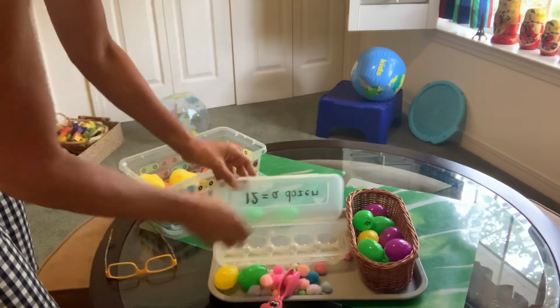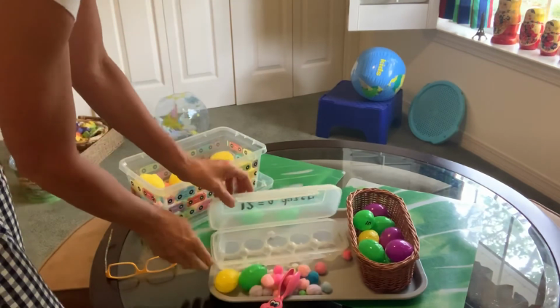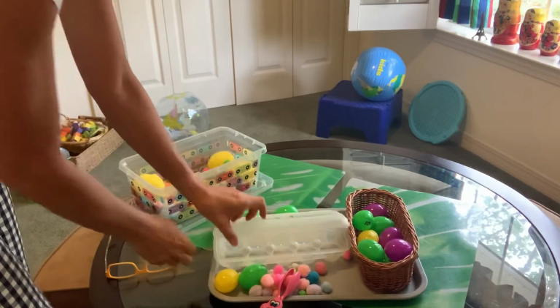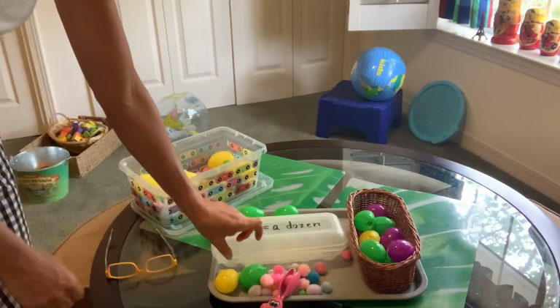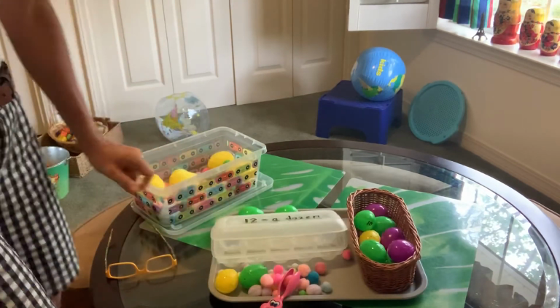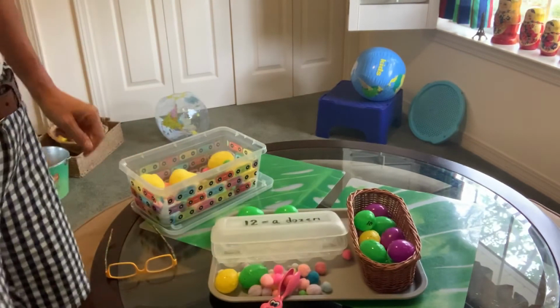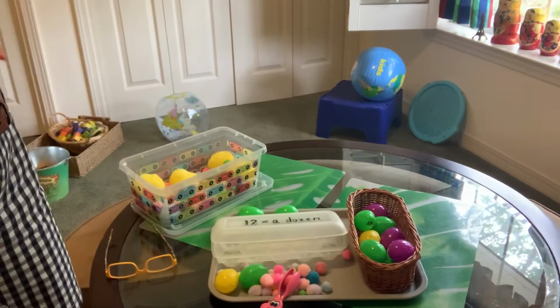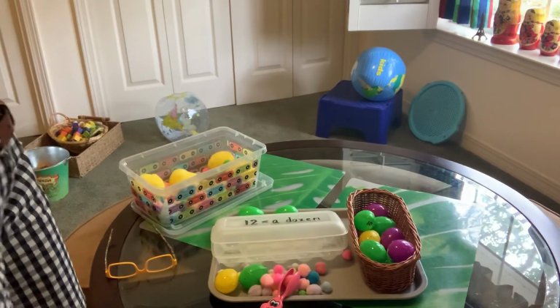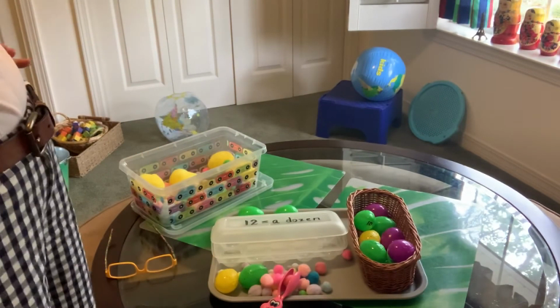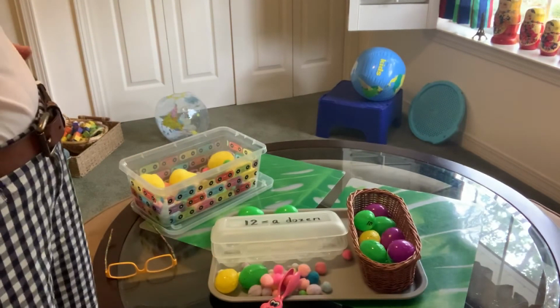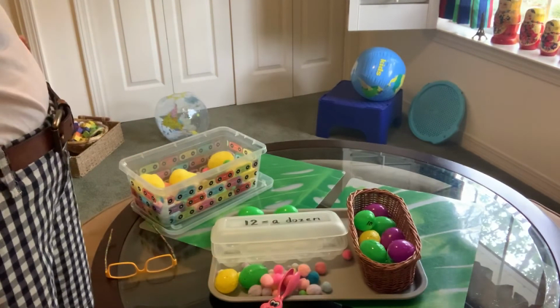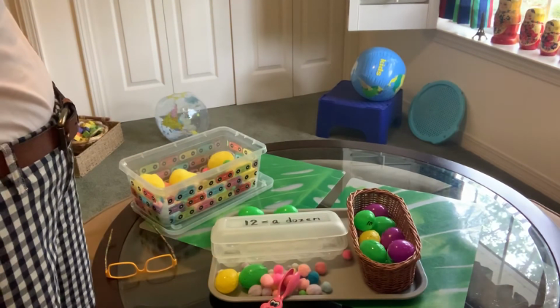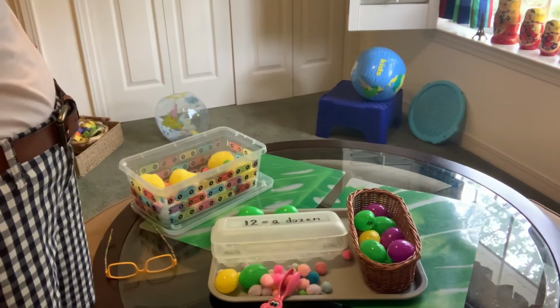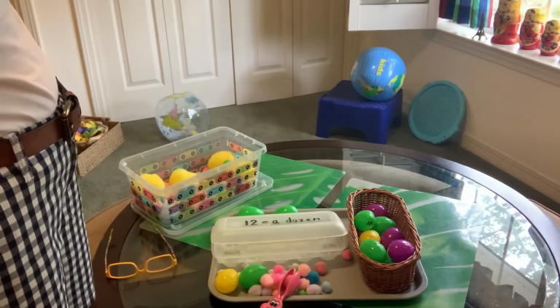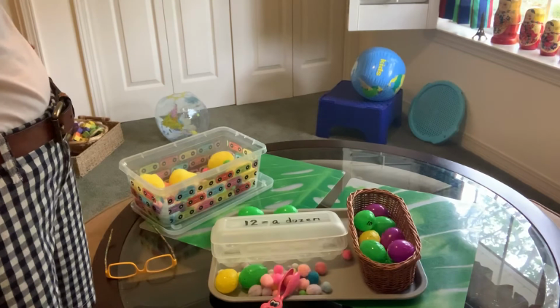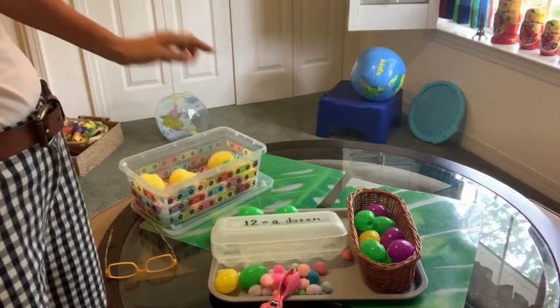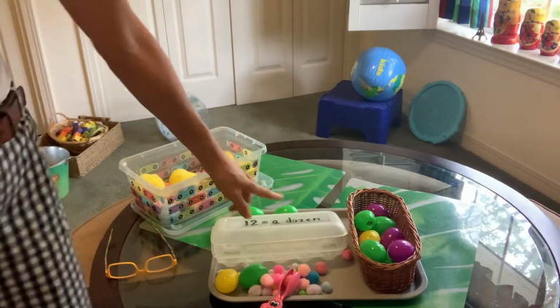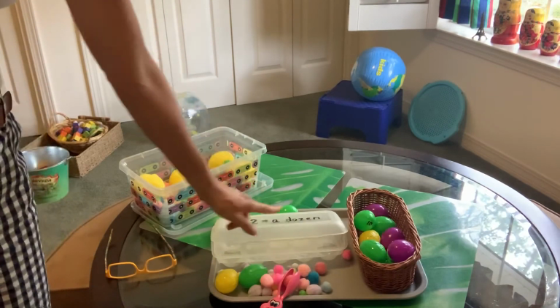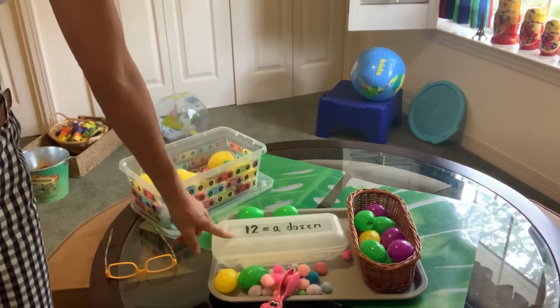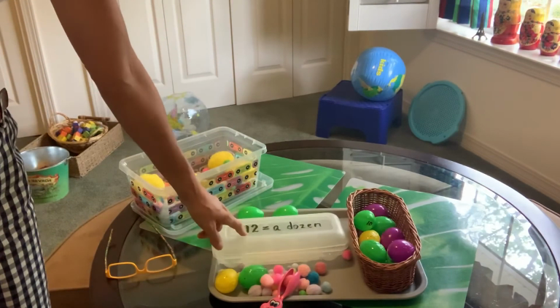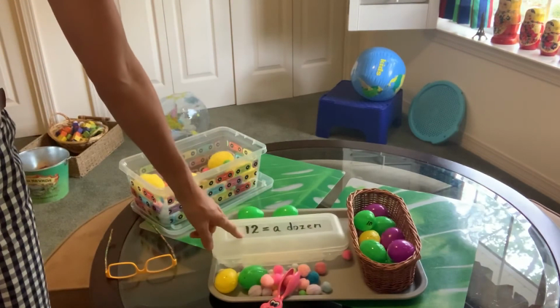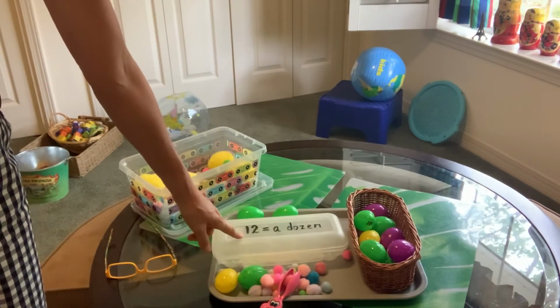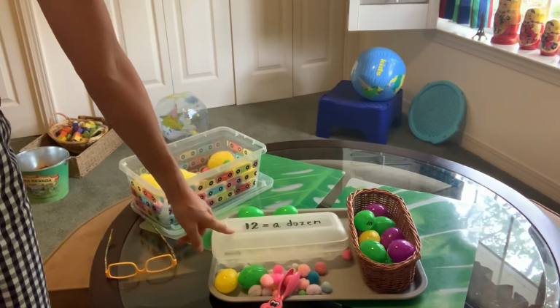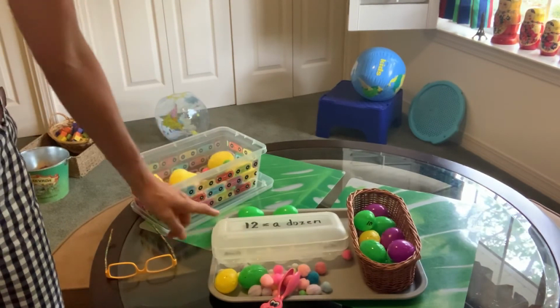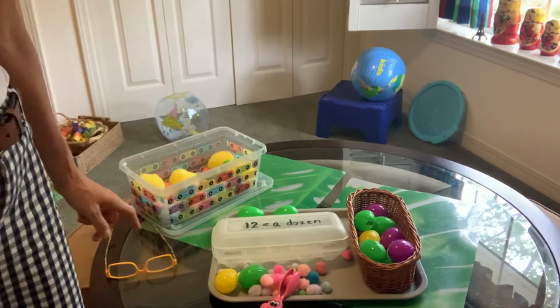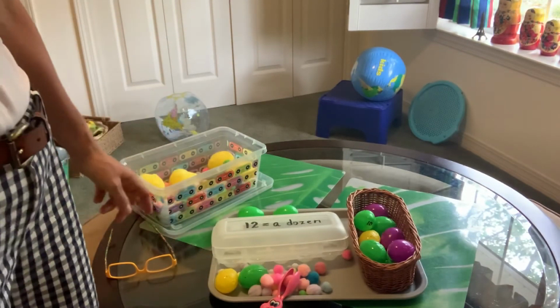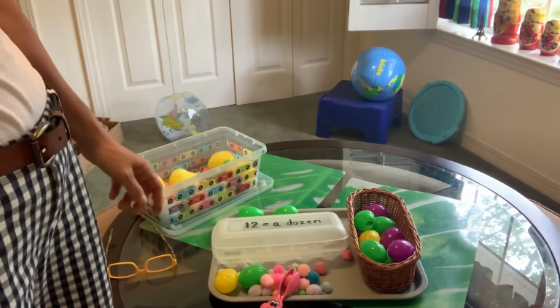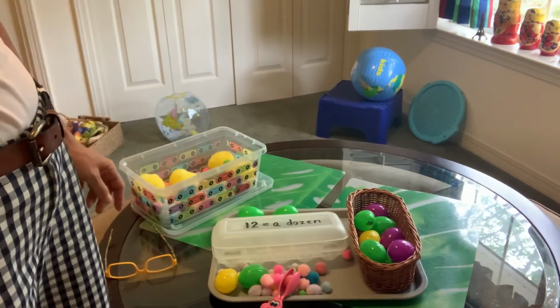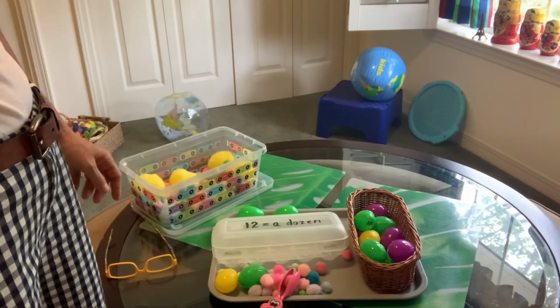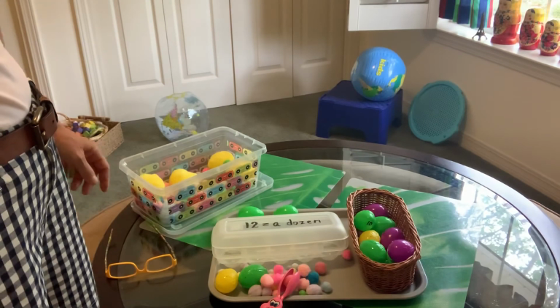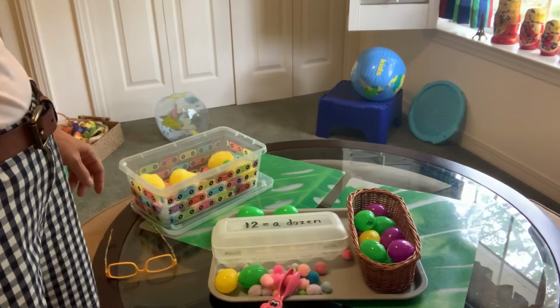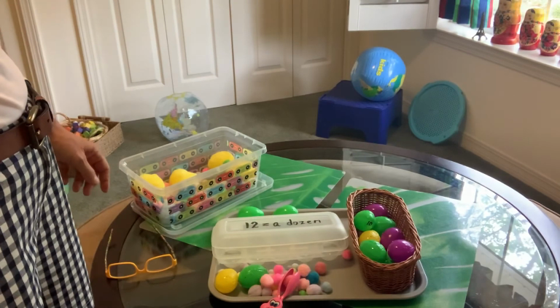So do at least a dozen of those adding with objects. A dozen is how many? It's 12. And also do some subtraction like we worked on yesterday.